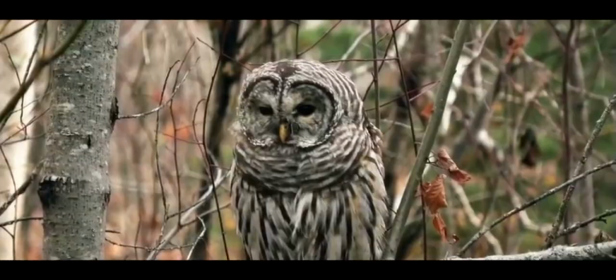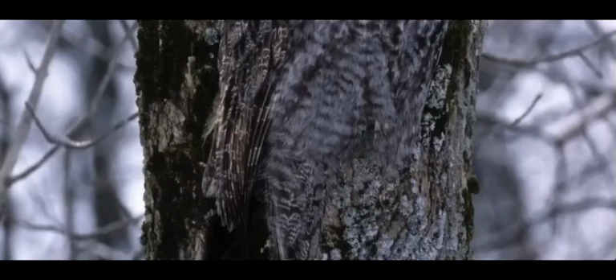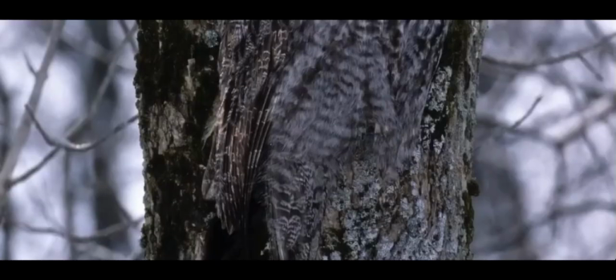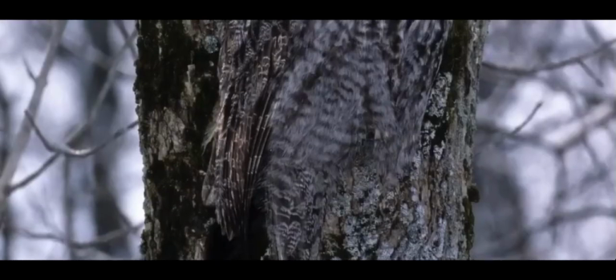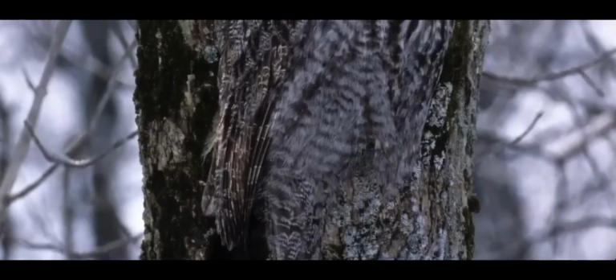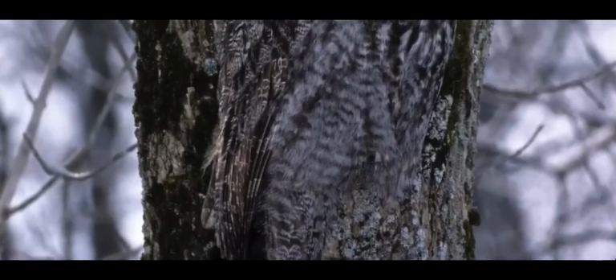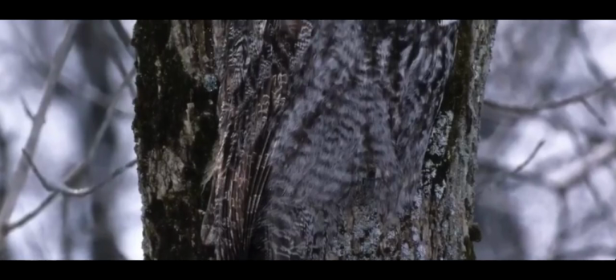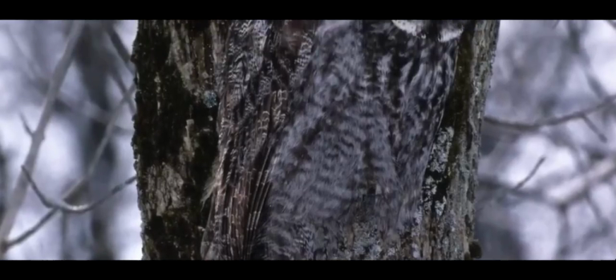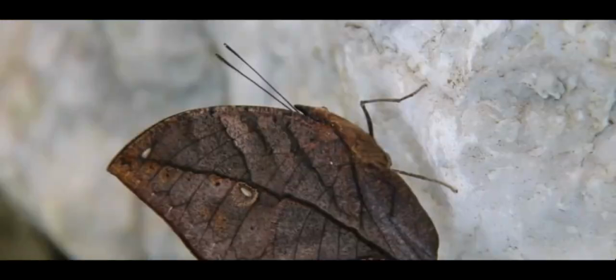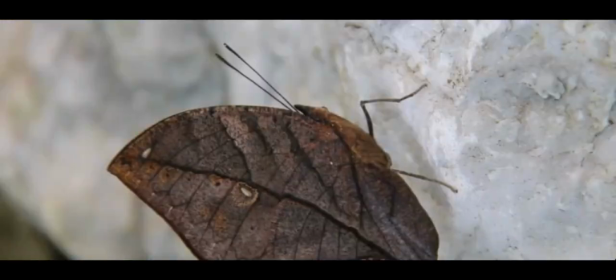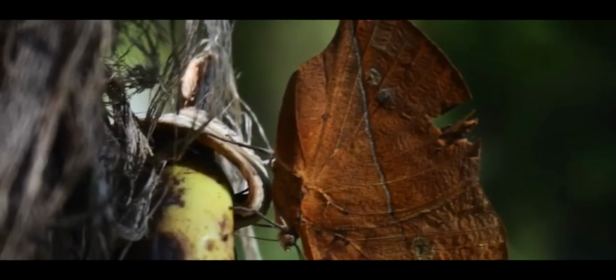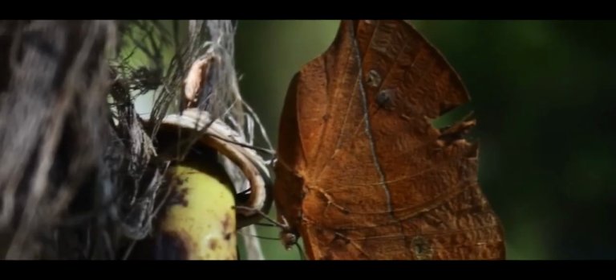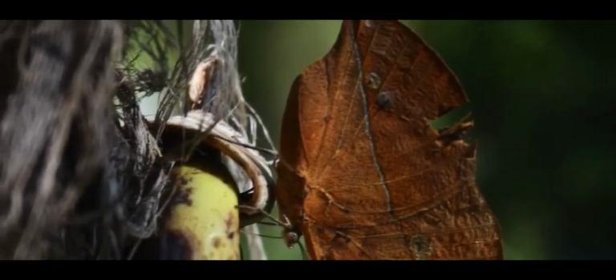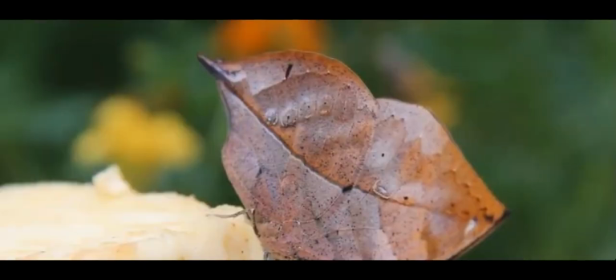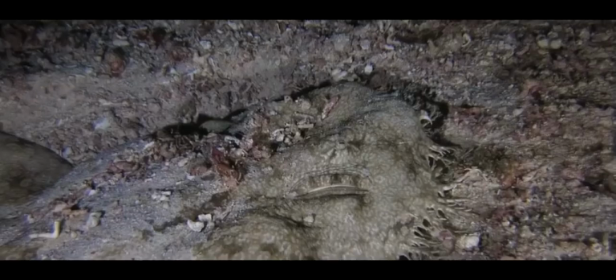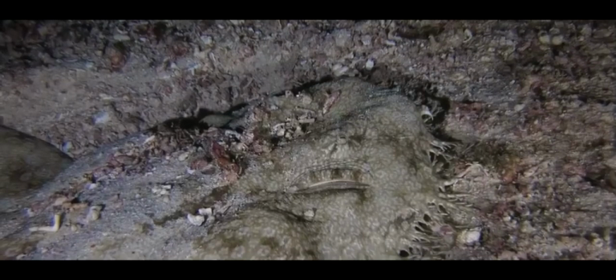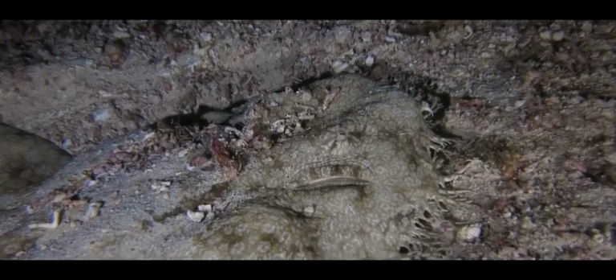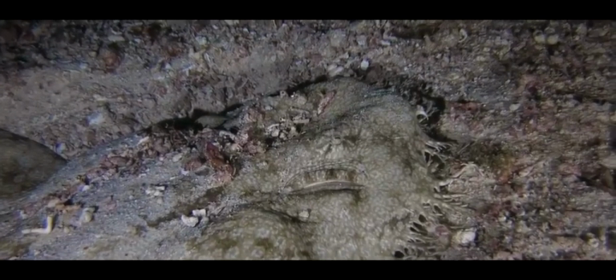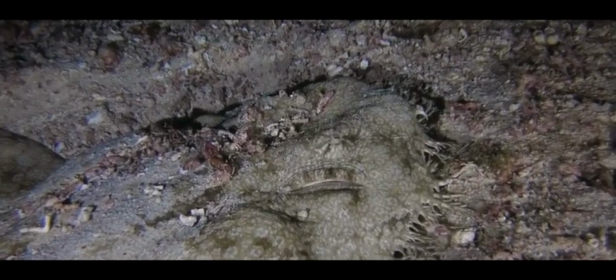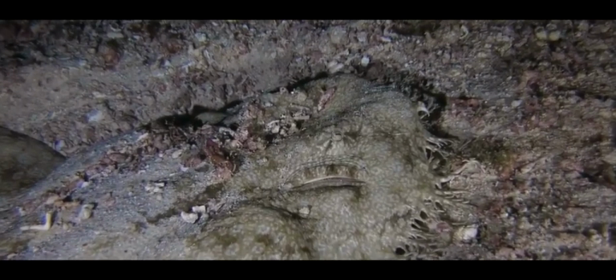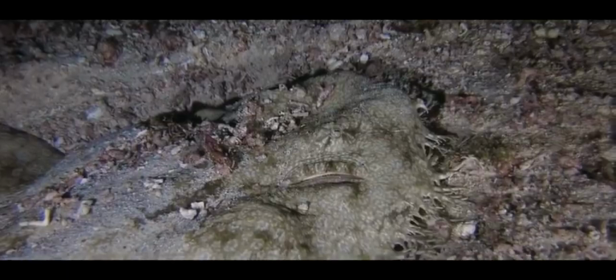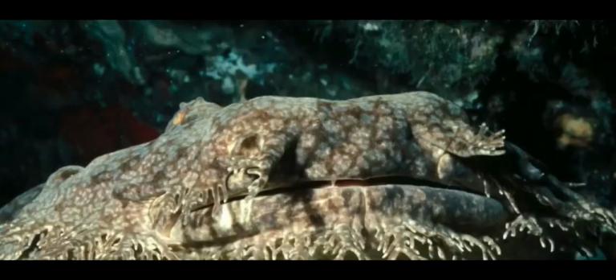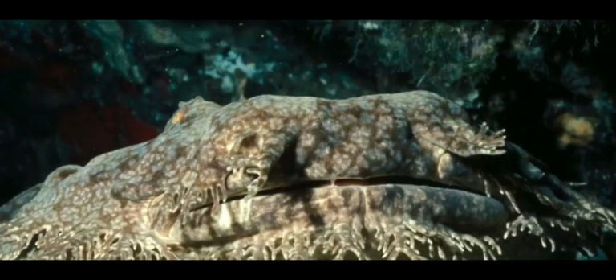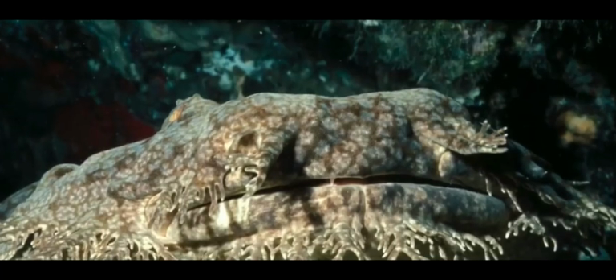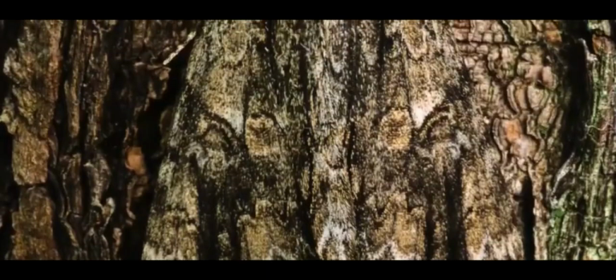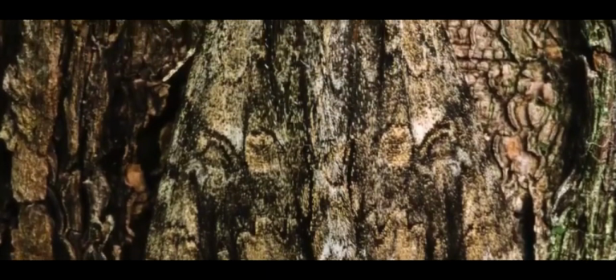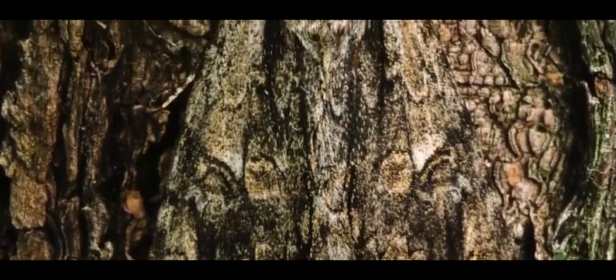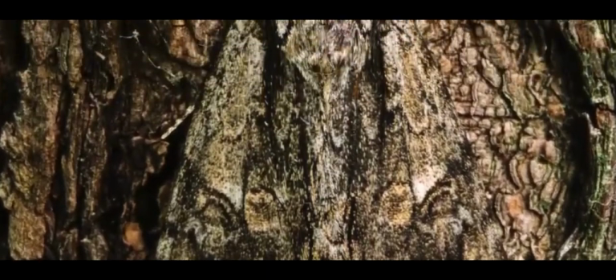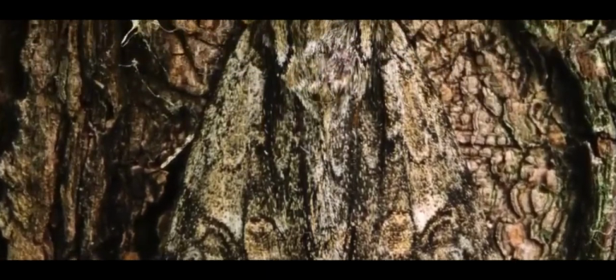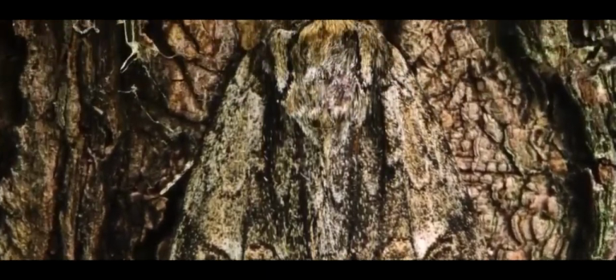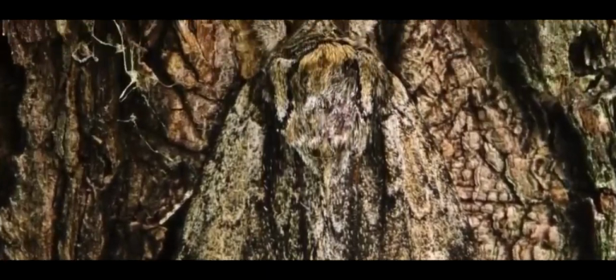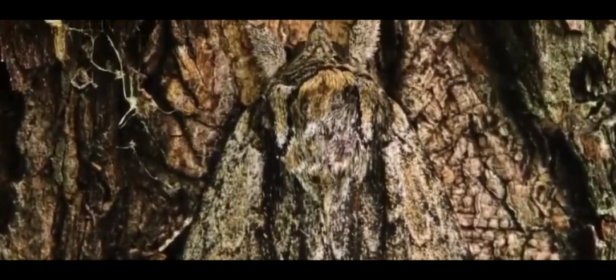Many animals and plants use camouflage to stay safe. From the stick insect that looks like a twig to the leaf-tailed gecko that blends with tree bark, these sneaky tactics help them survive in their homes.